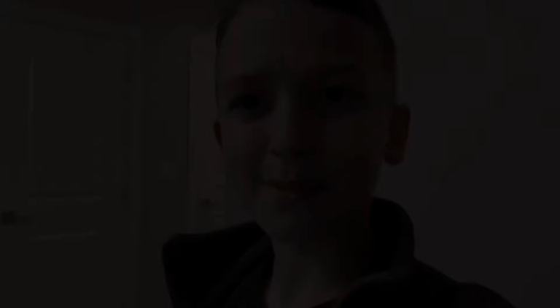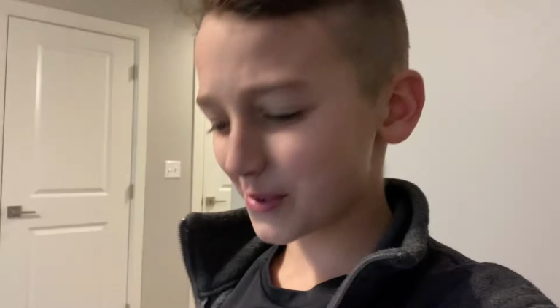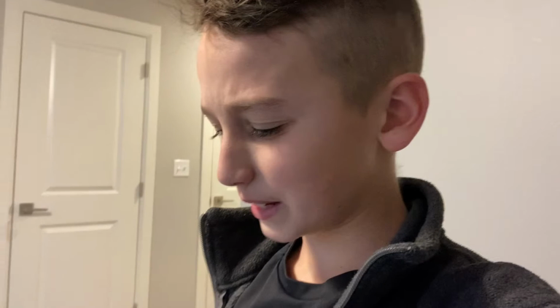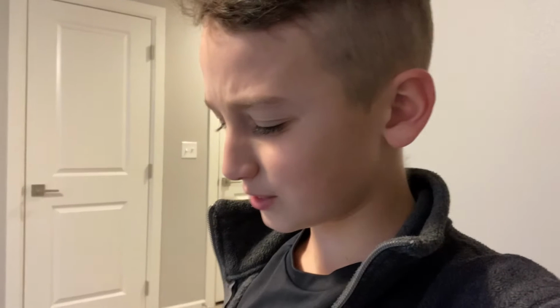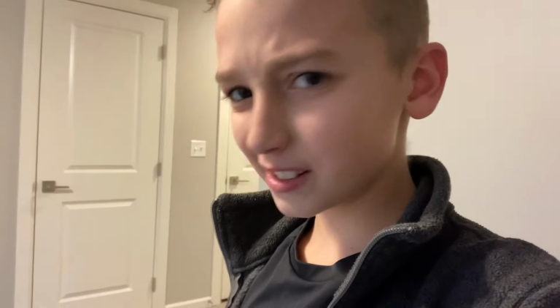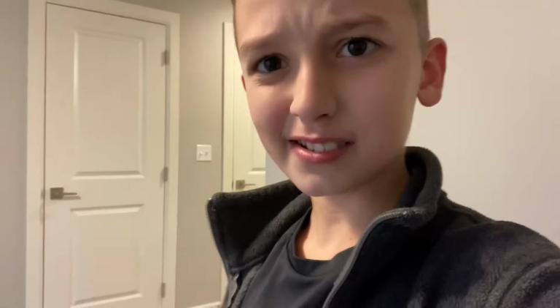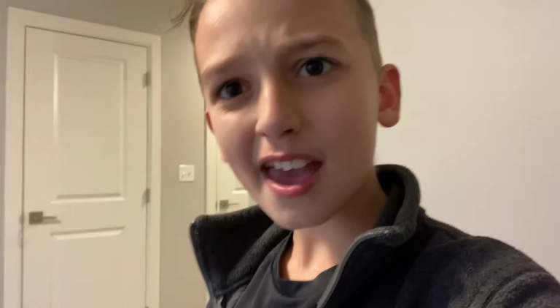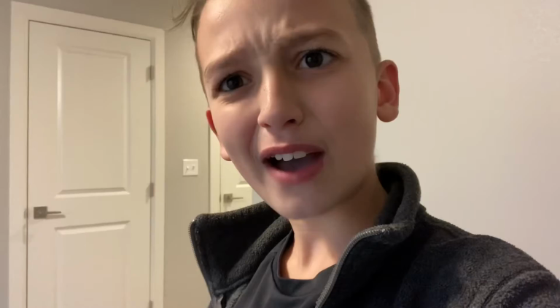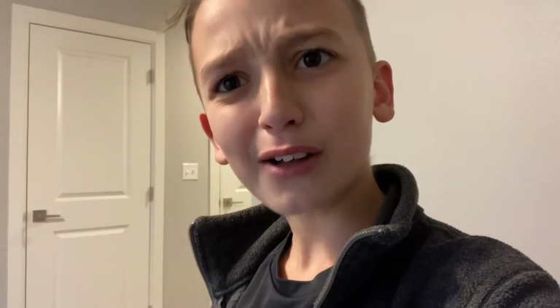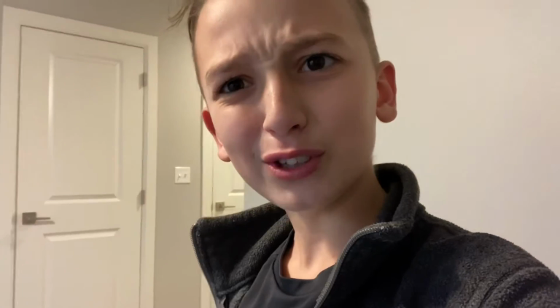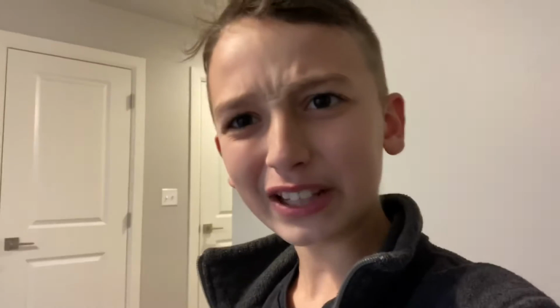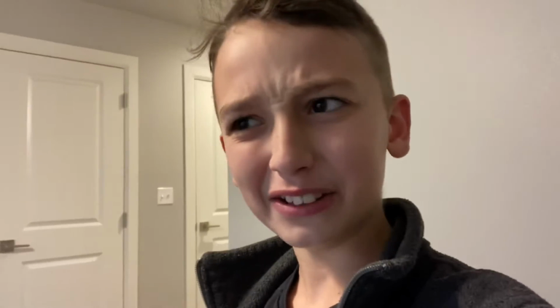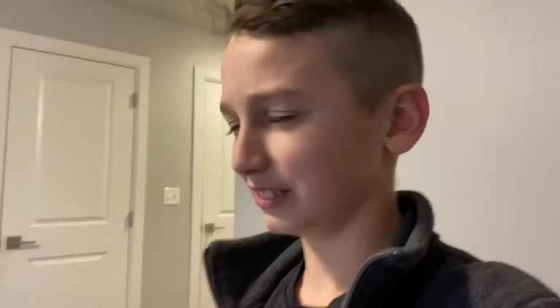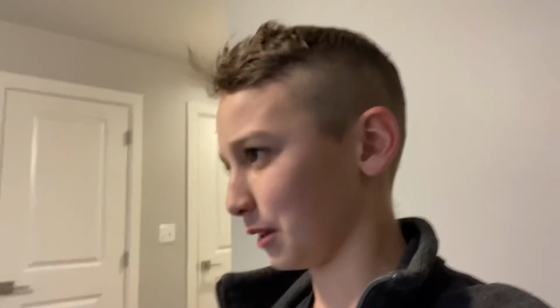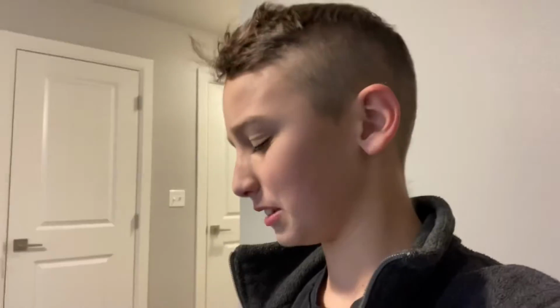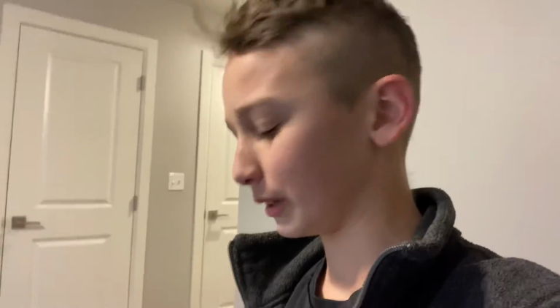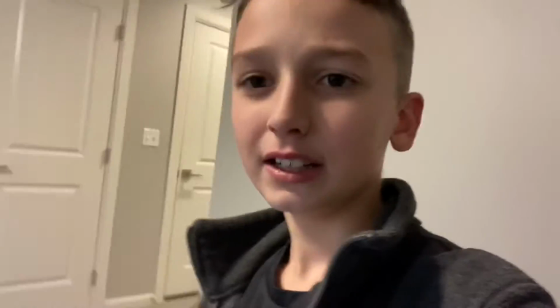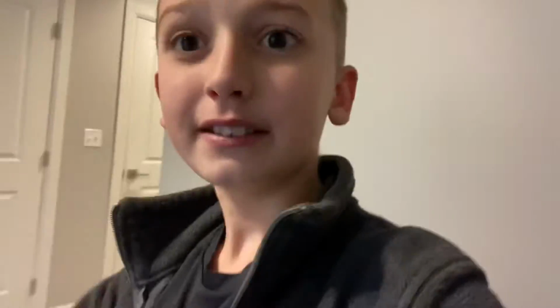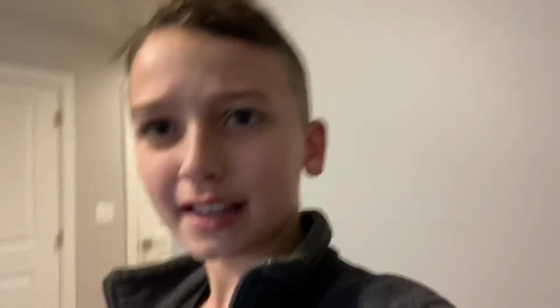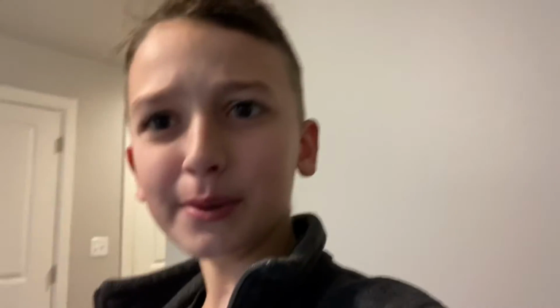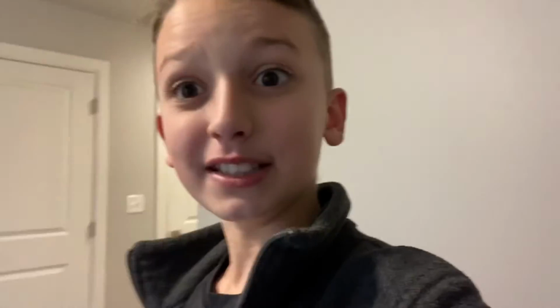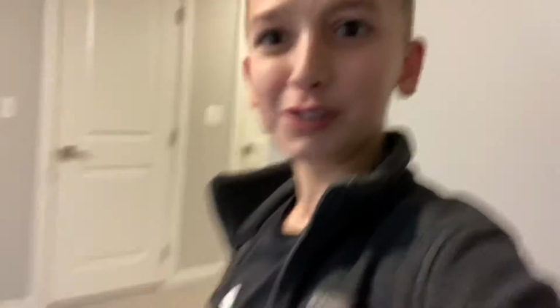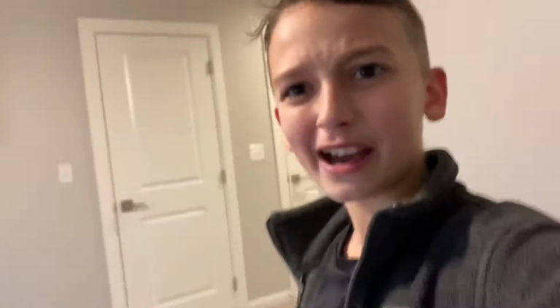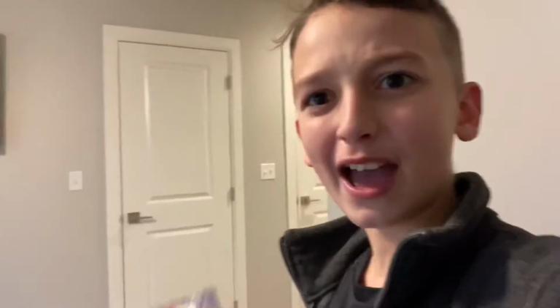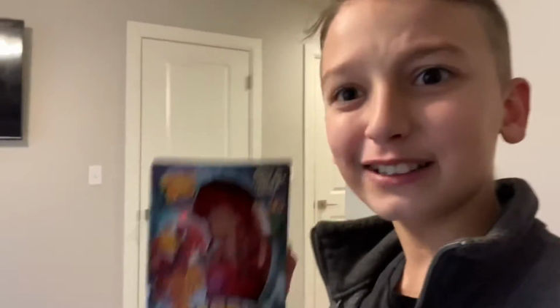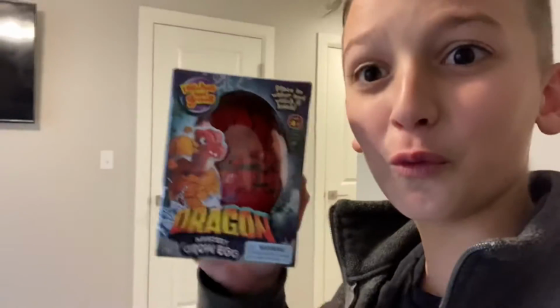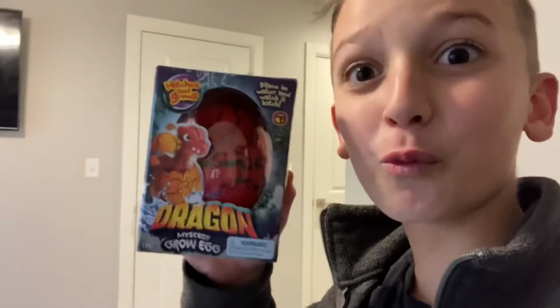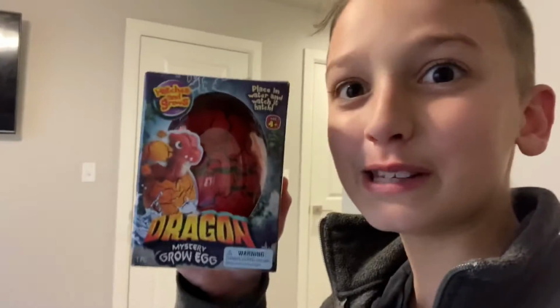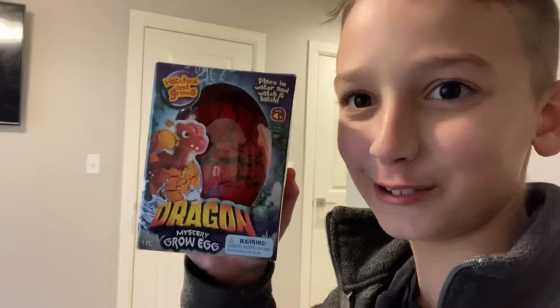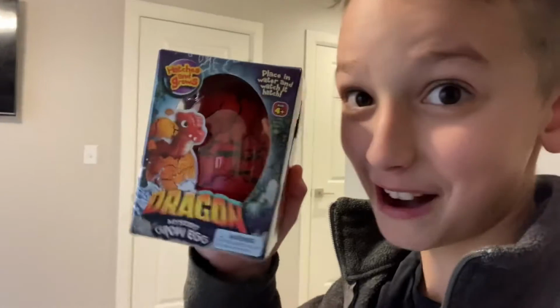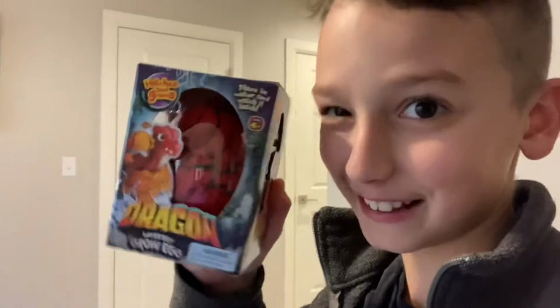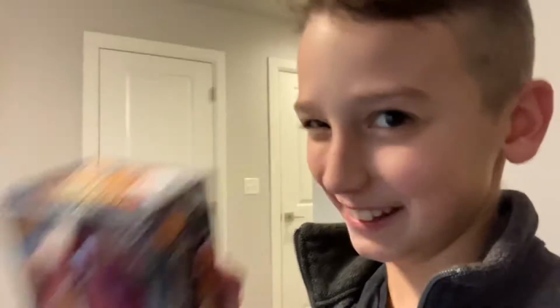Welcome everybody to another day of how-to videos. Today I'm going to teach you how to hatch a real dragon egg.